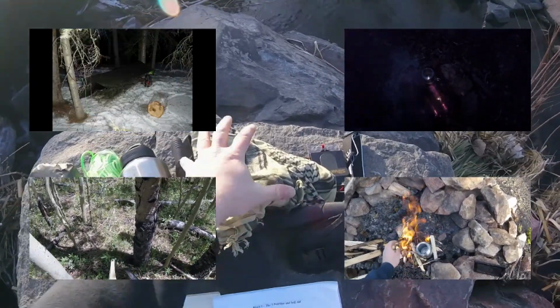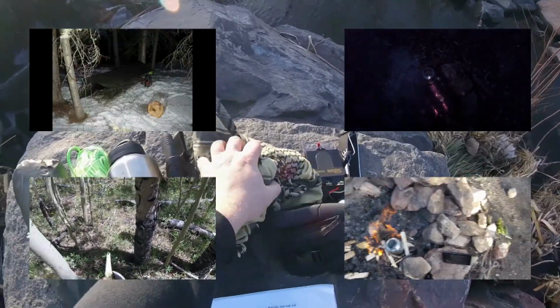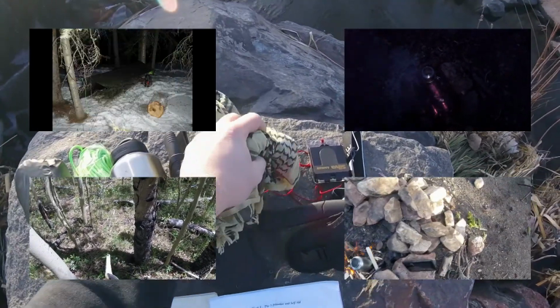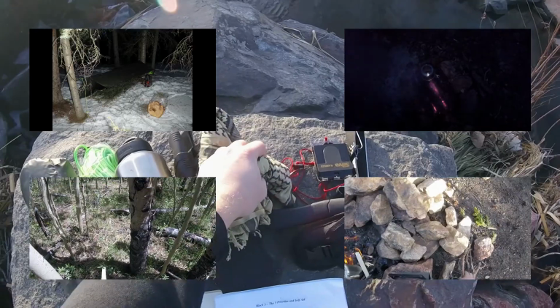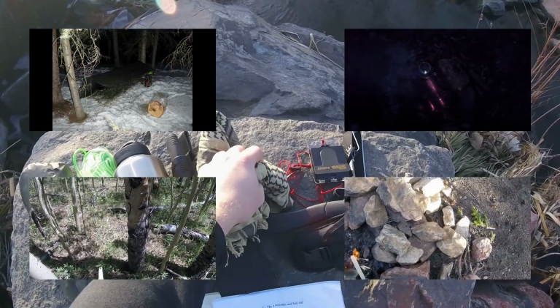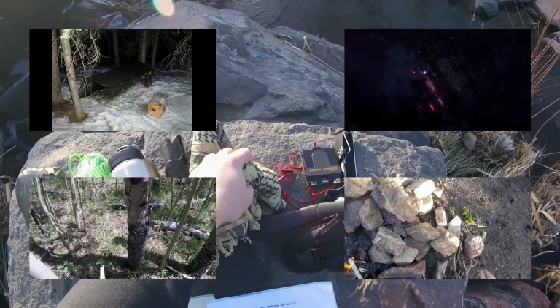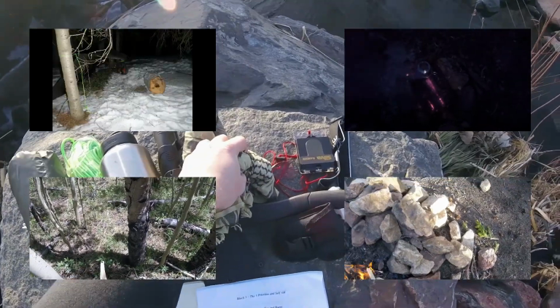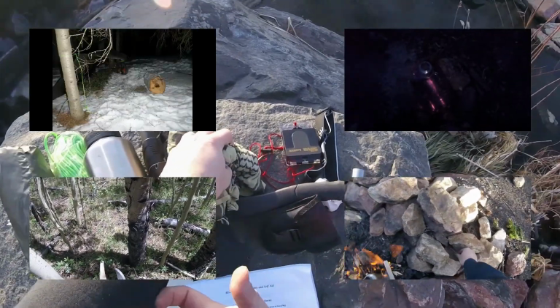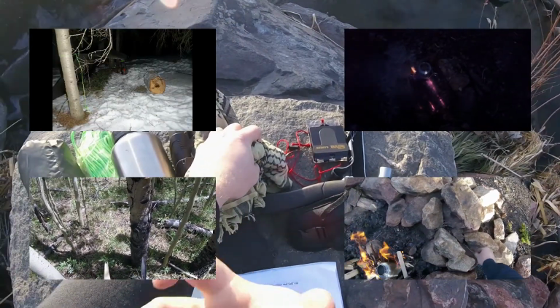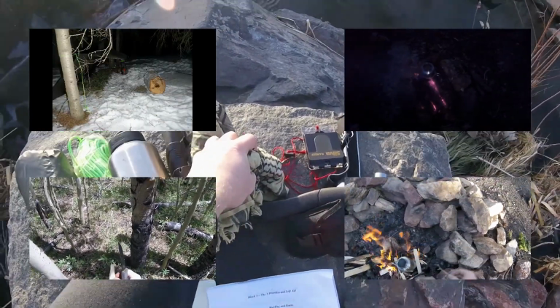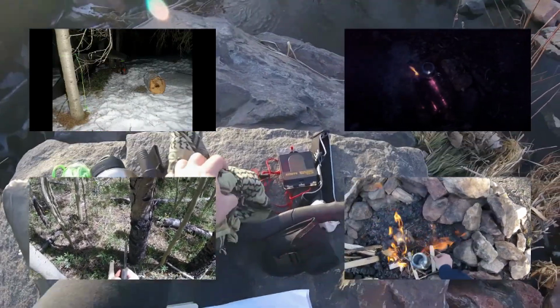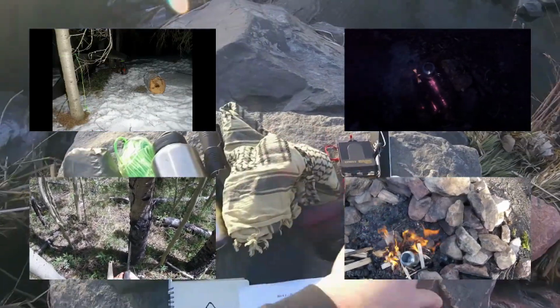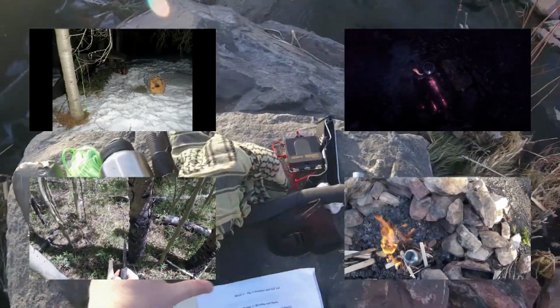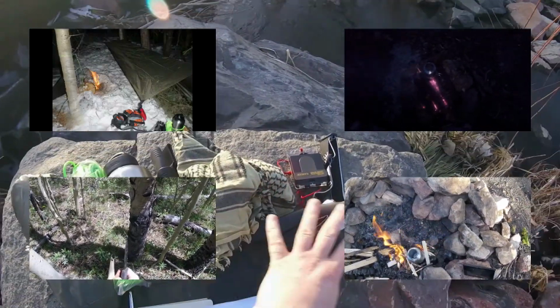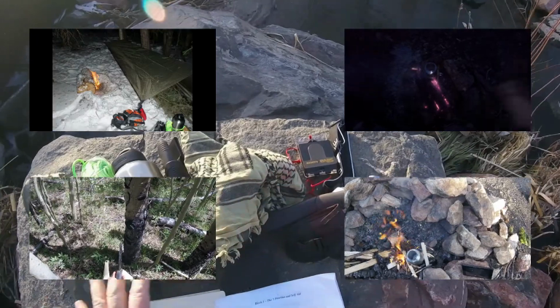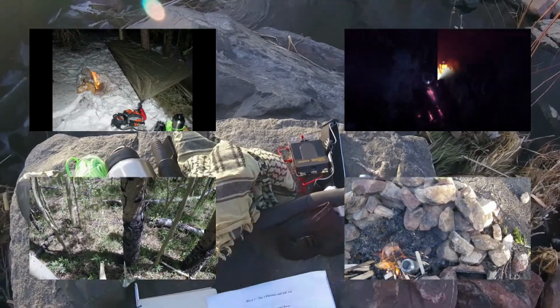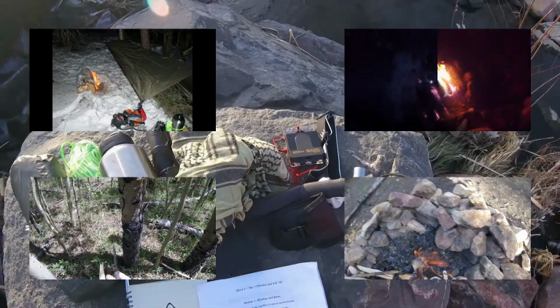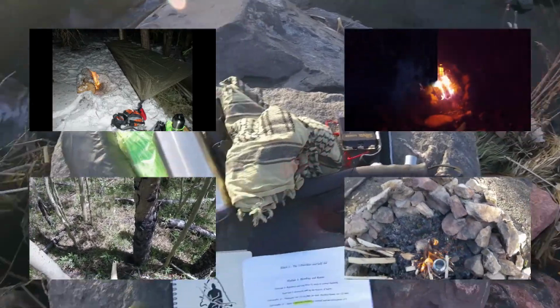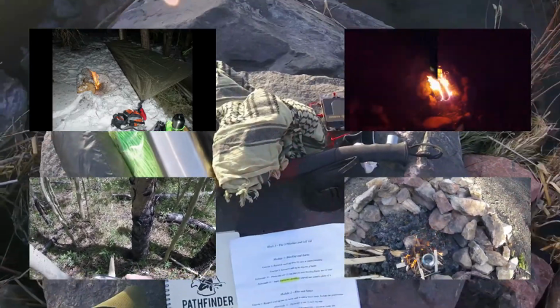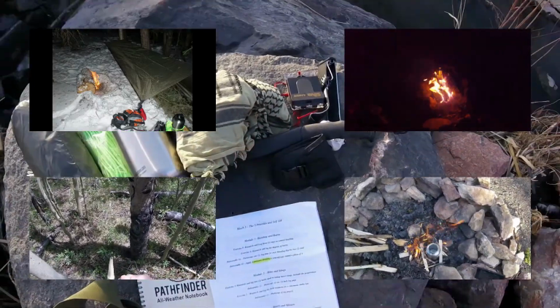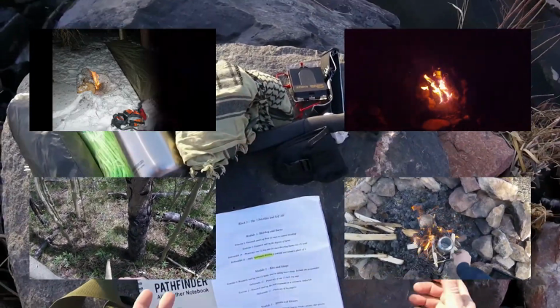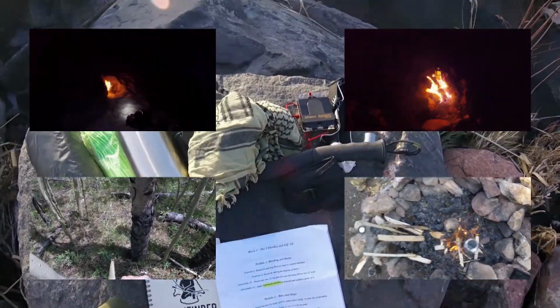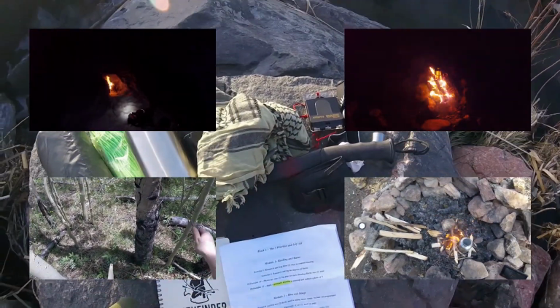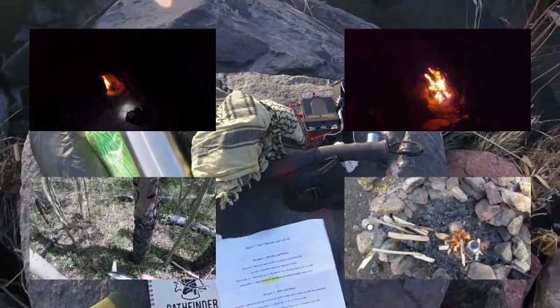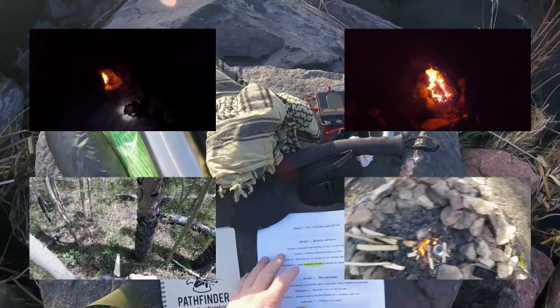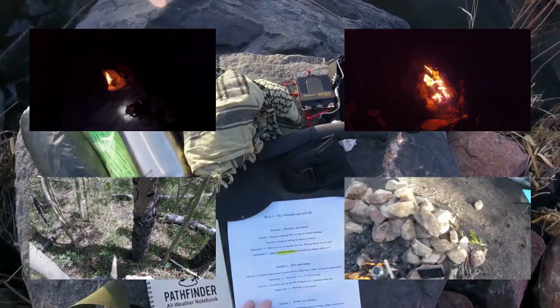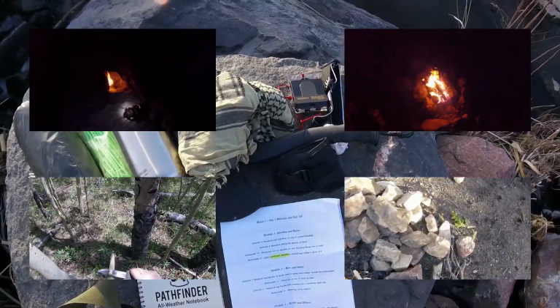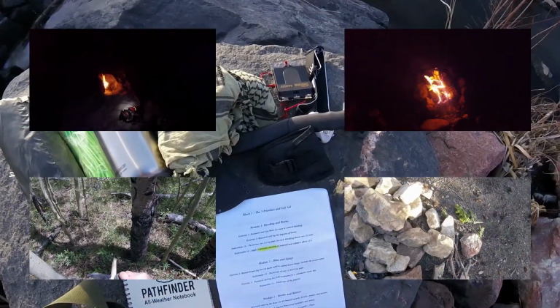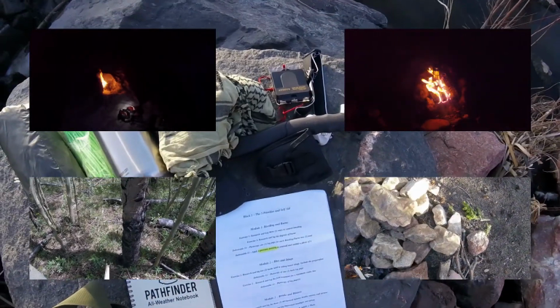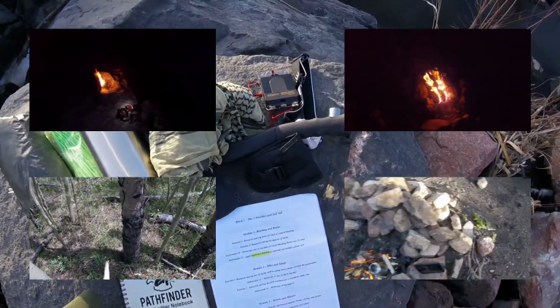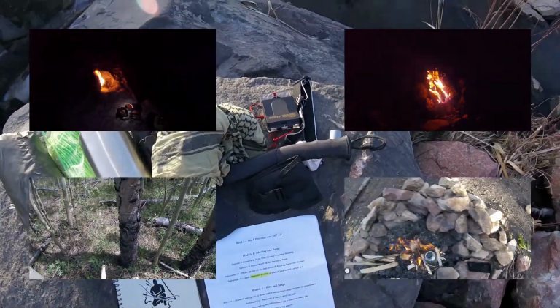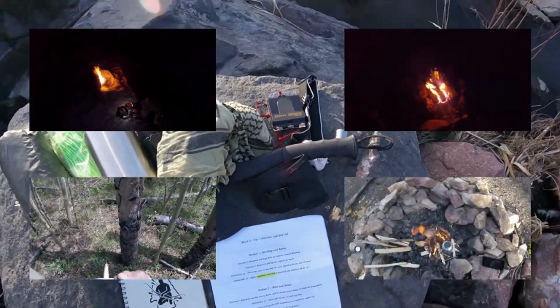I think all the field exercises really should be video deliverables, because that's going to show the instructor — whoever's doing the grading — whether or not you're doing it right. A picture or just some notes isn't really sufficient.